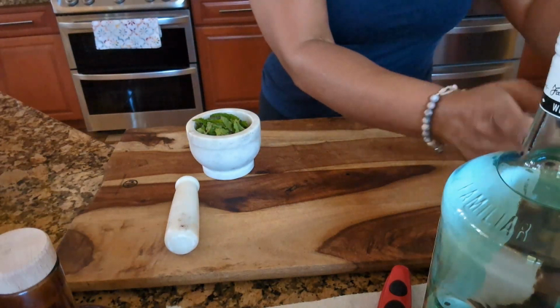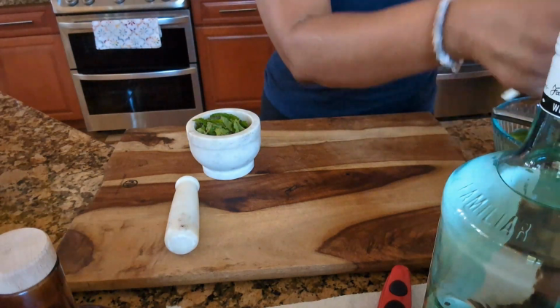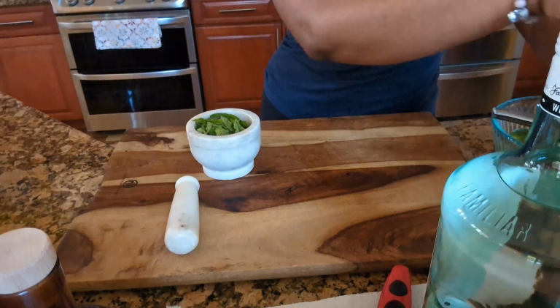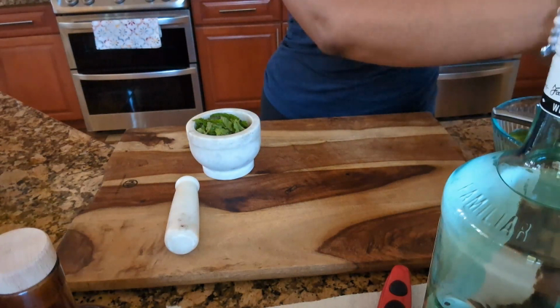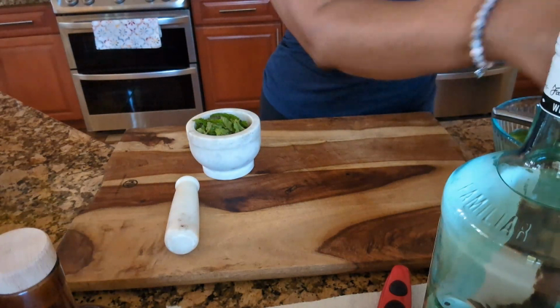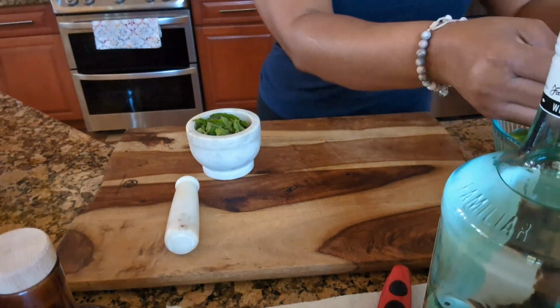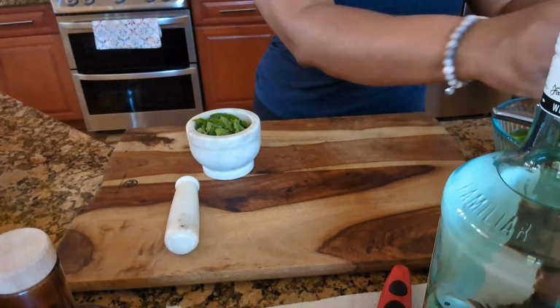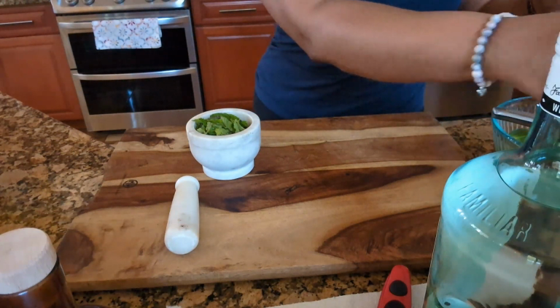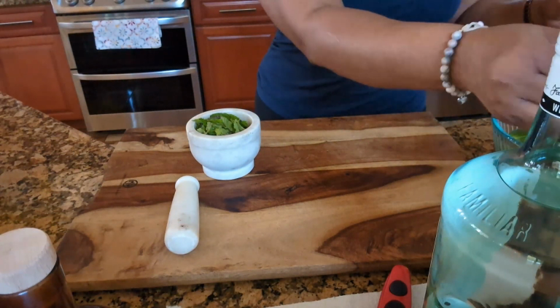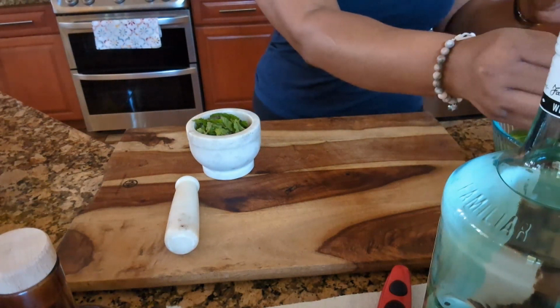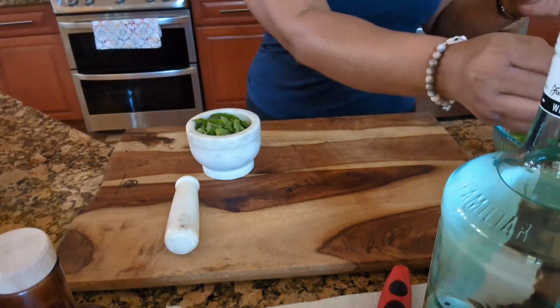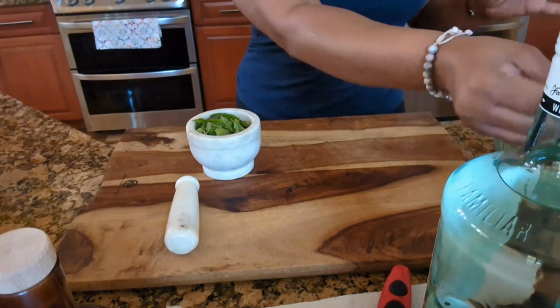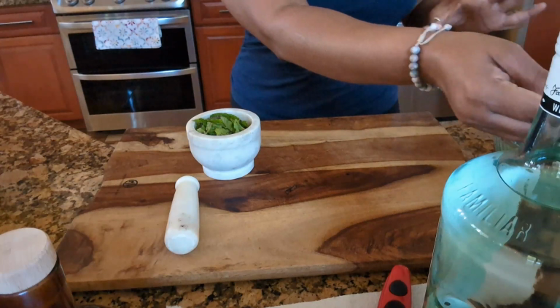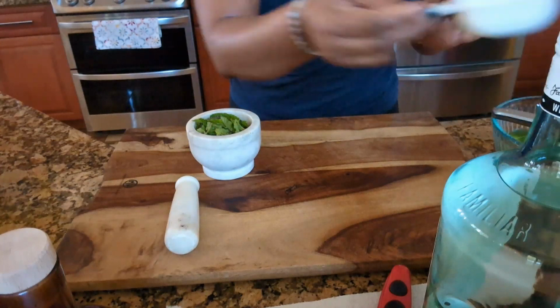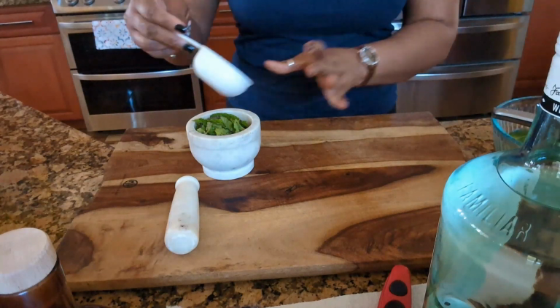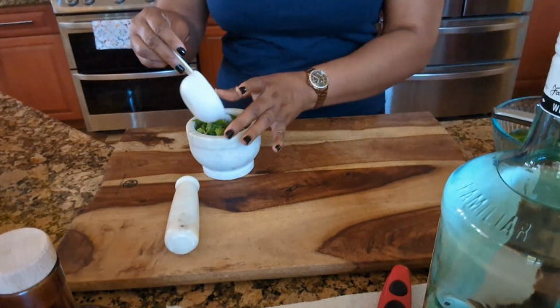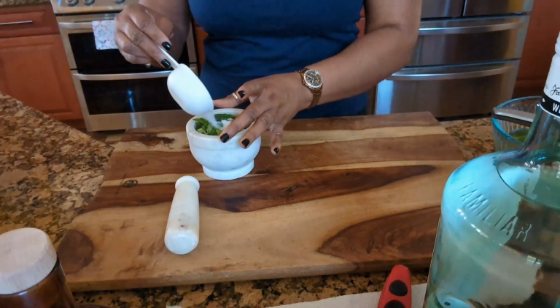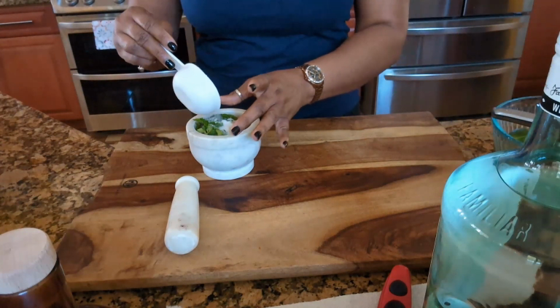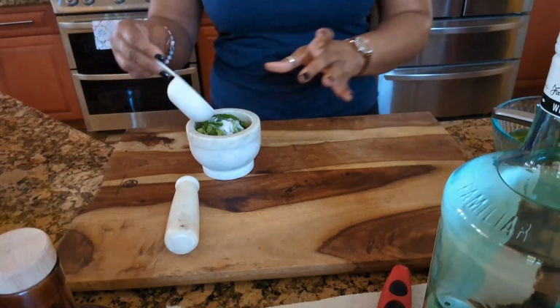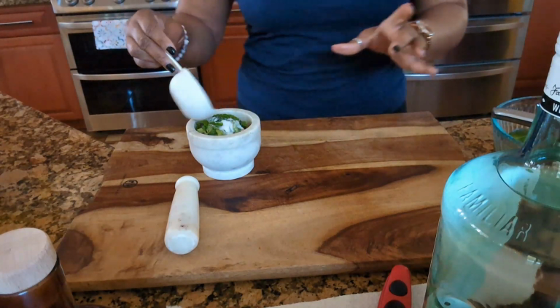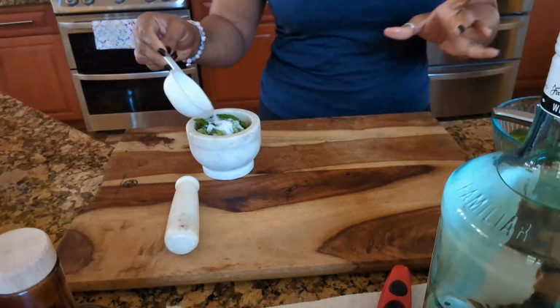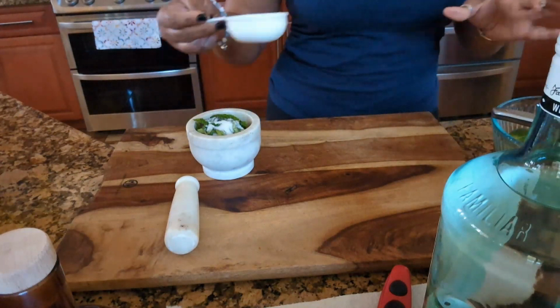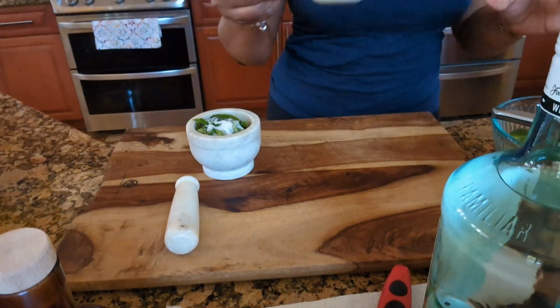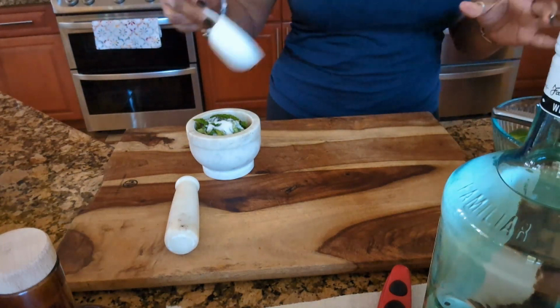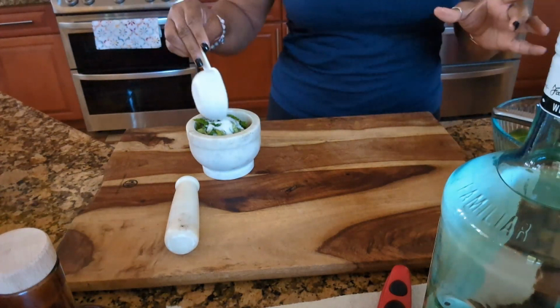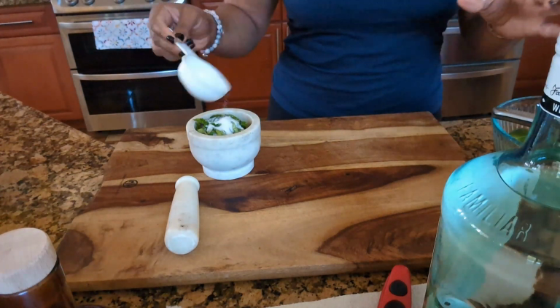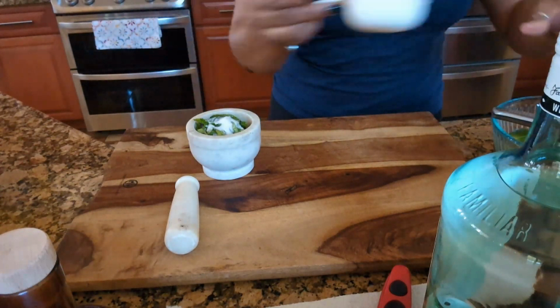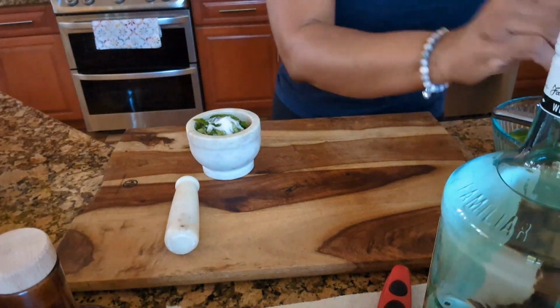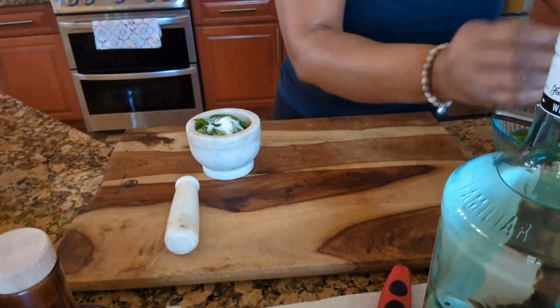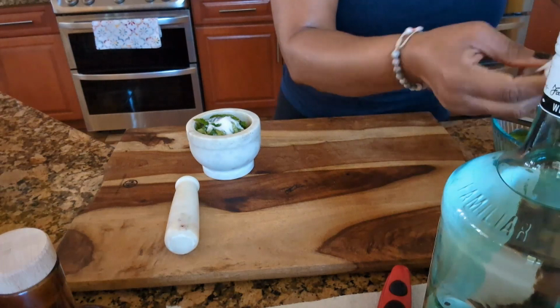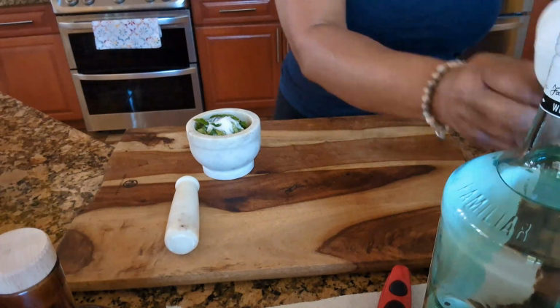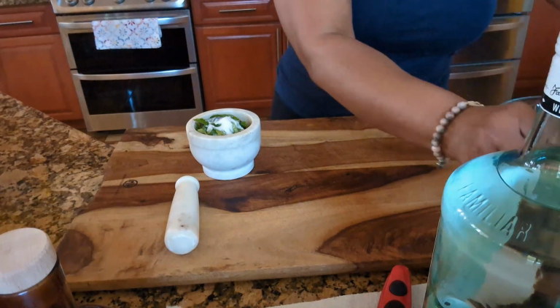I'm going to add a little bit of sugar, because I don't want to put too much guys, because I'm going to use a syrup too, so I don't want to use too much sugar.